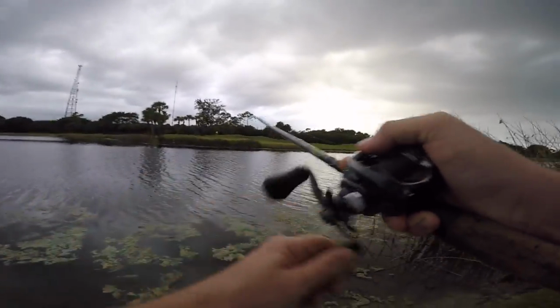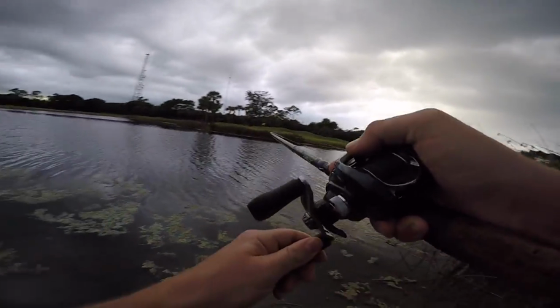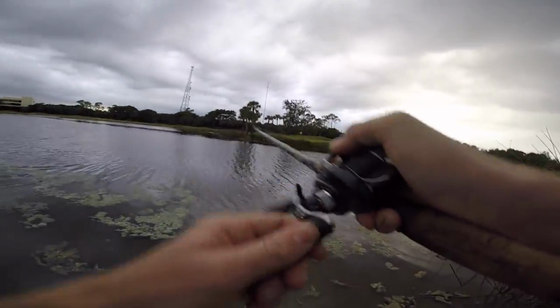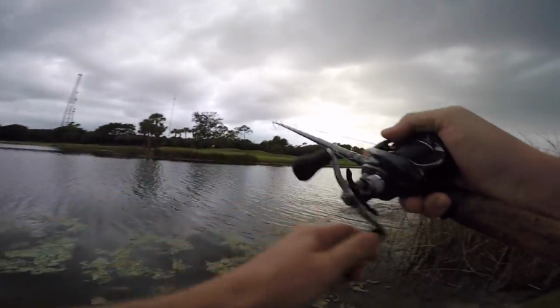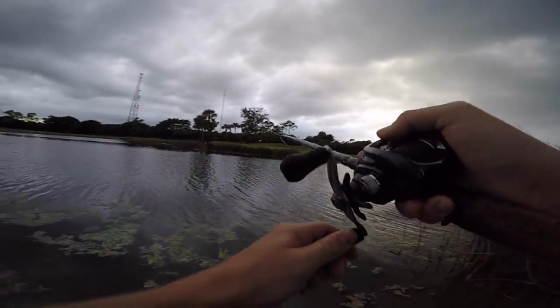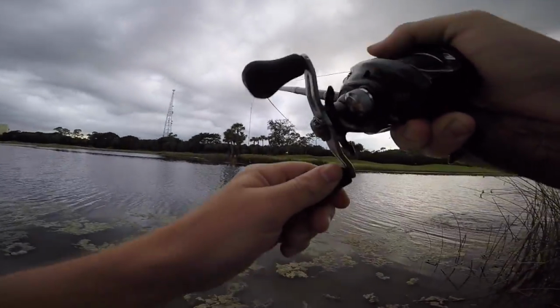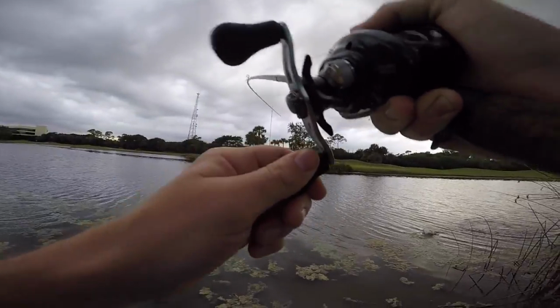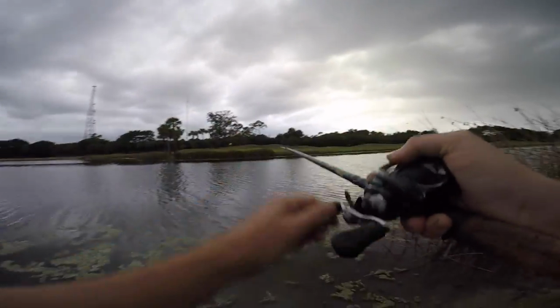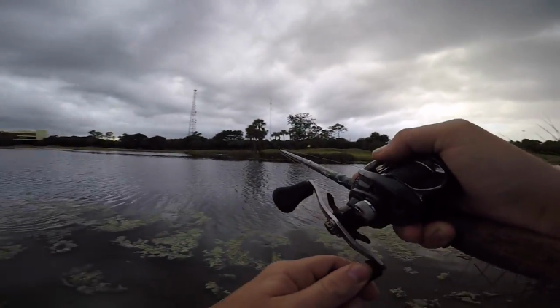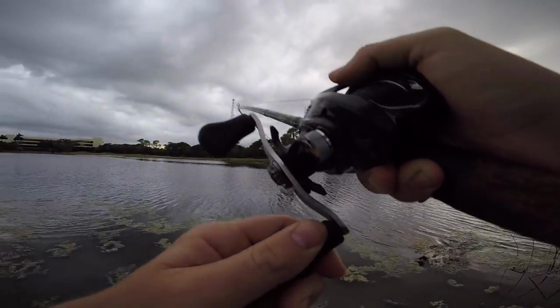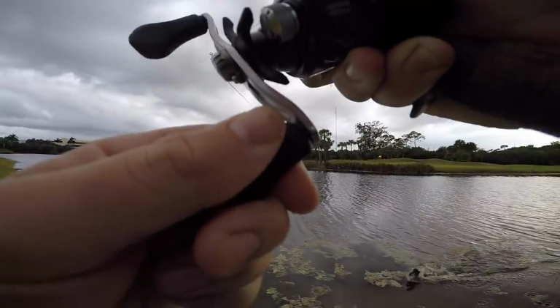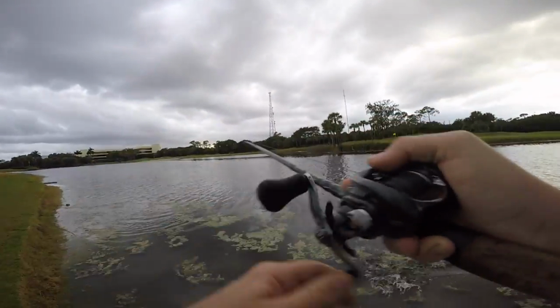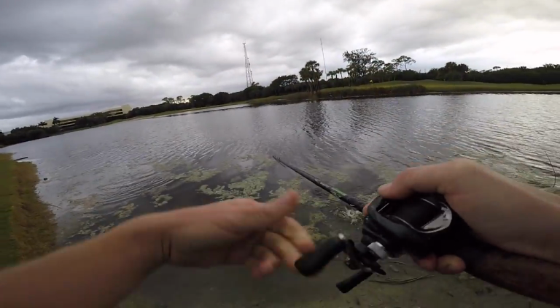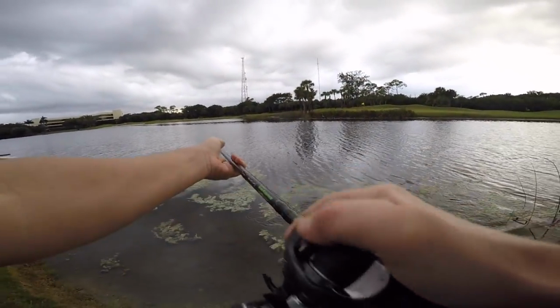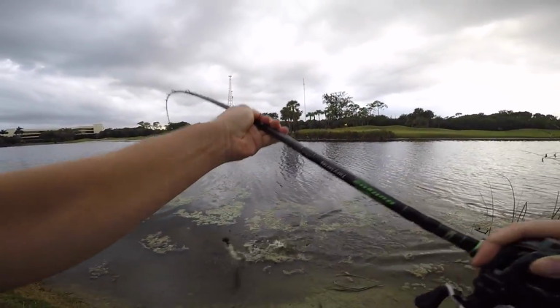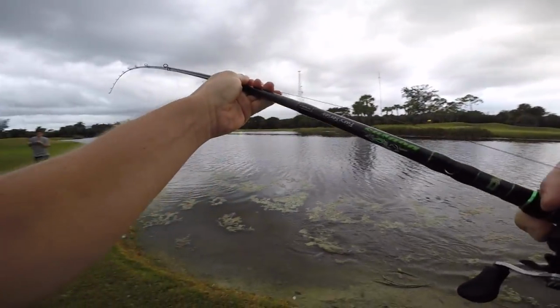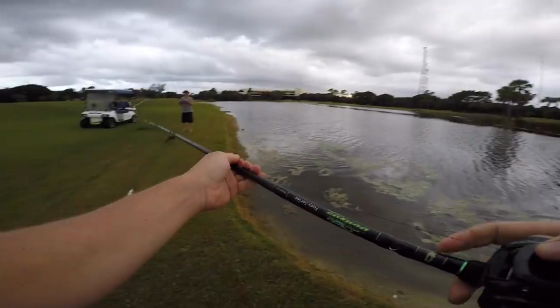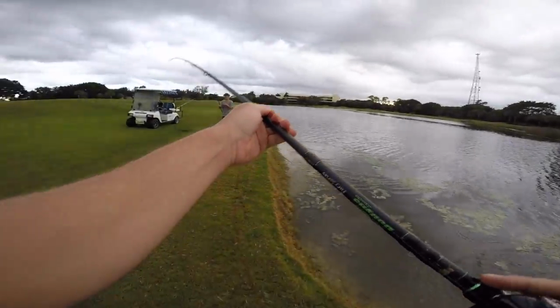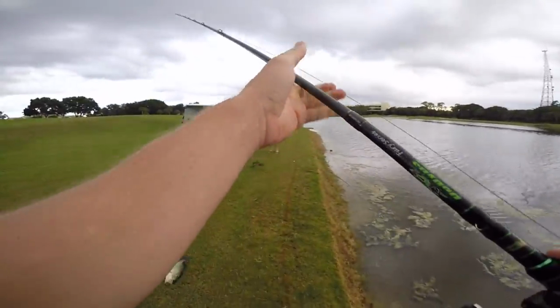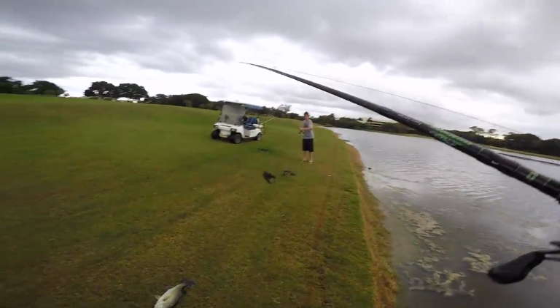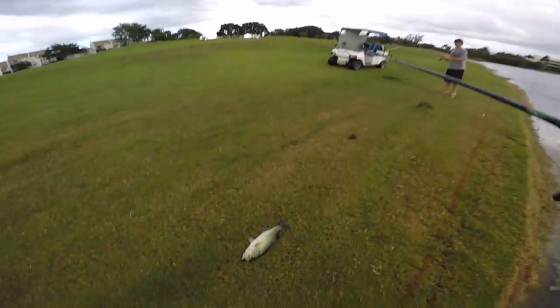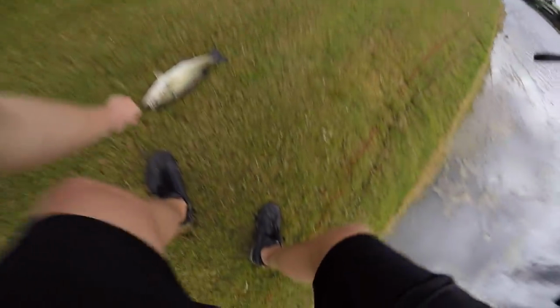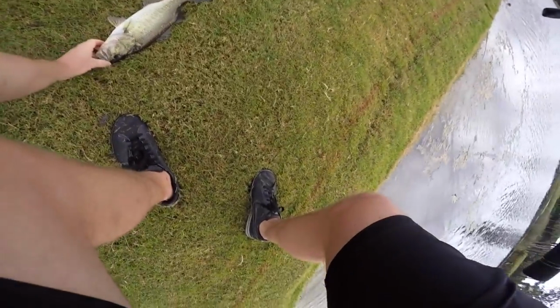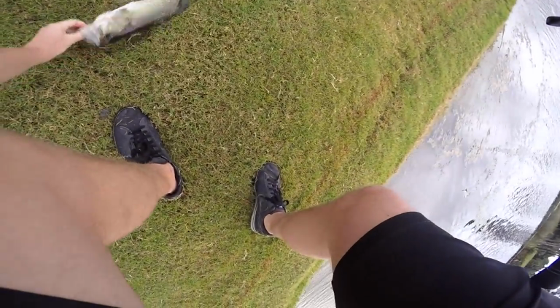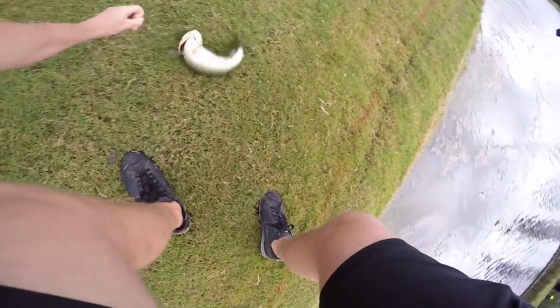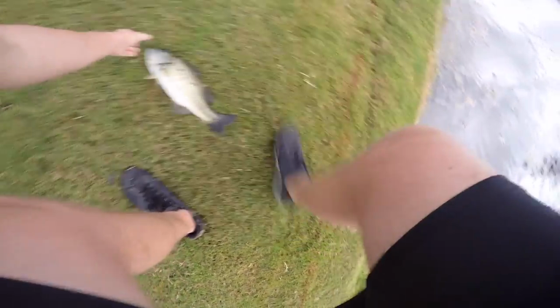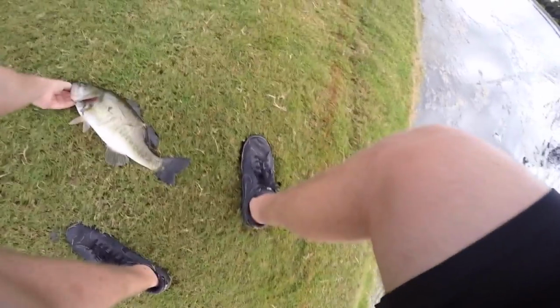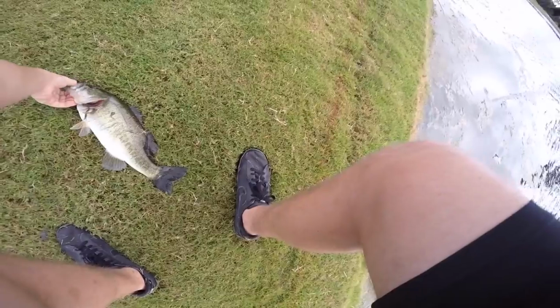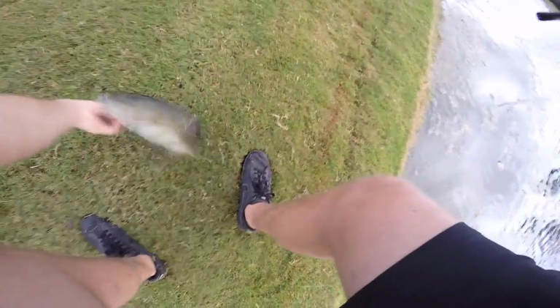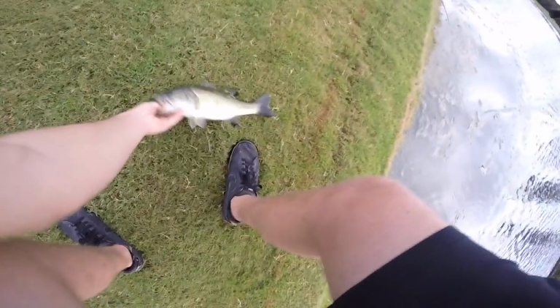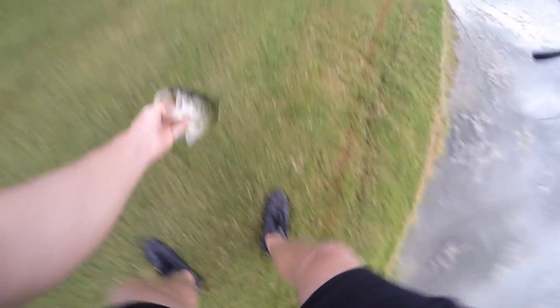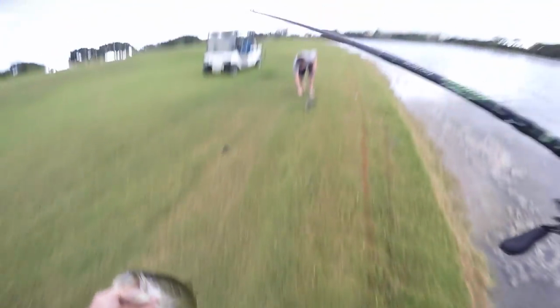I got hit on the way in too. We doubled up! My hook just came out right there too. We just doubled up — I was reeling in fast to help you with your fish.